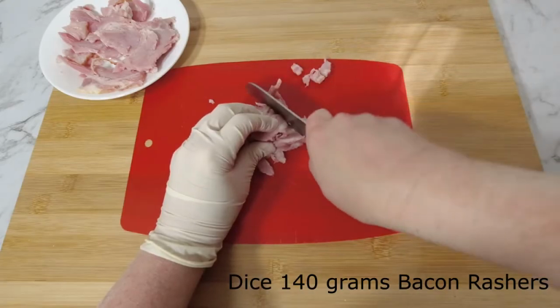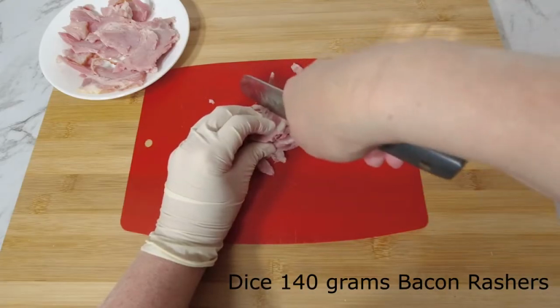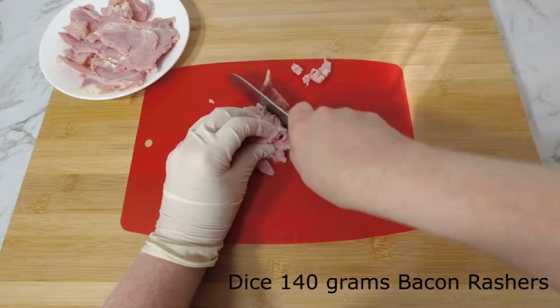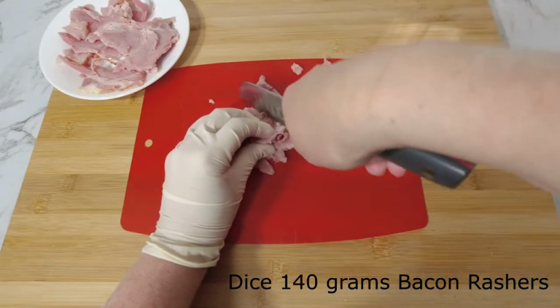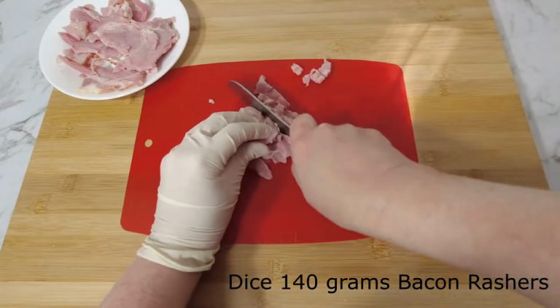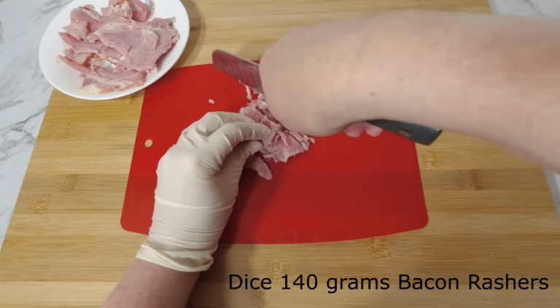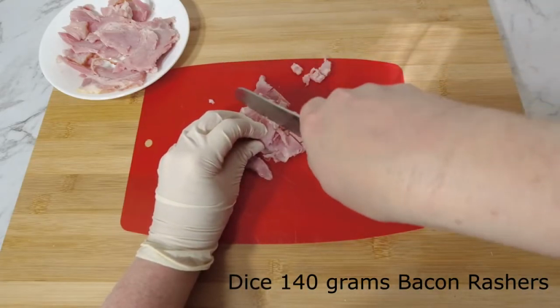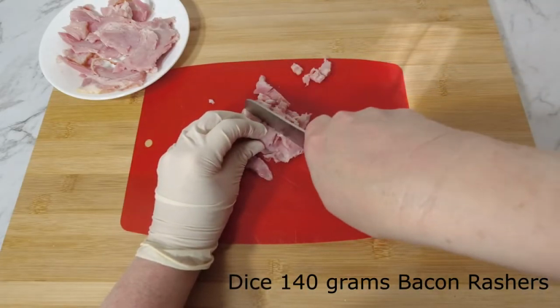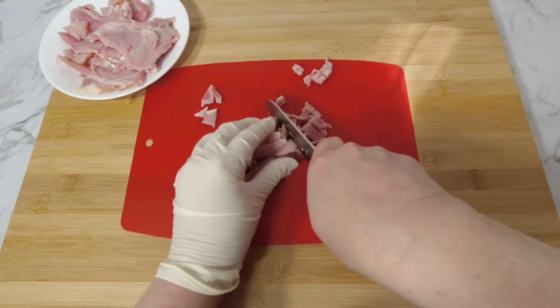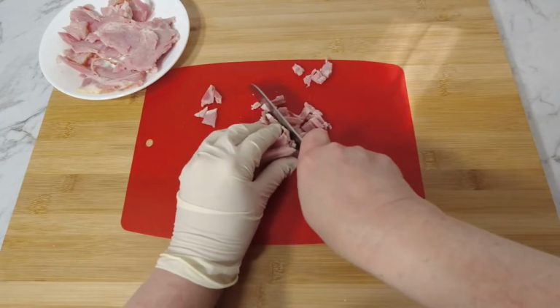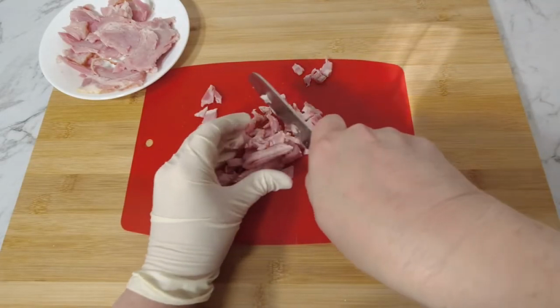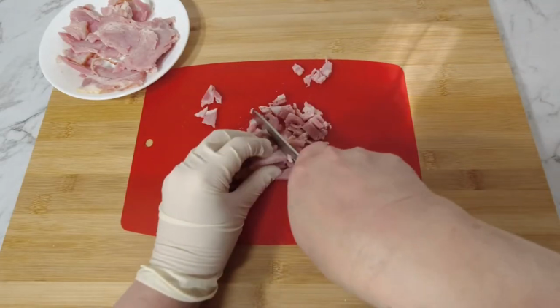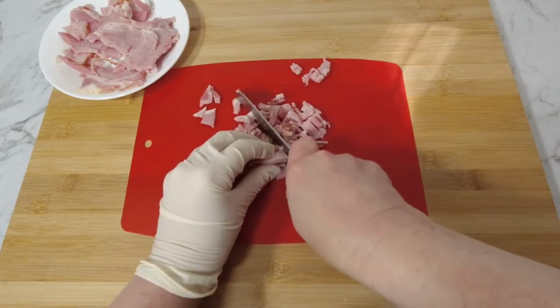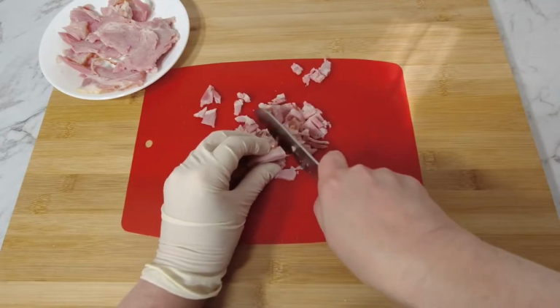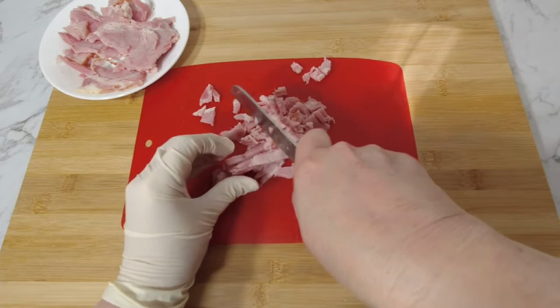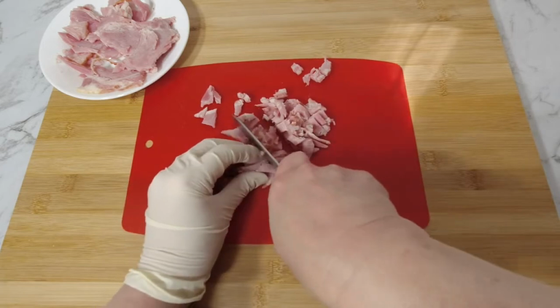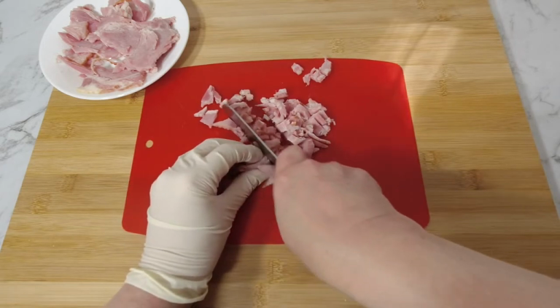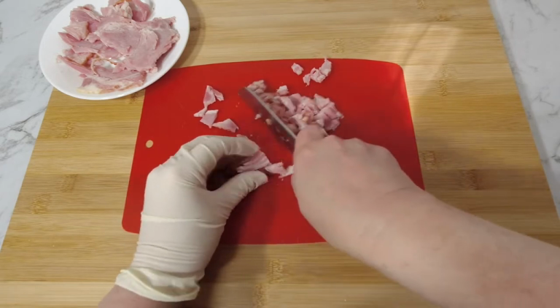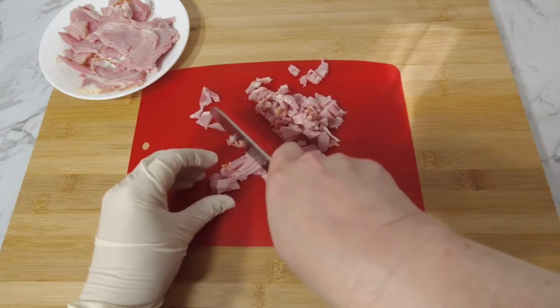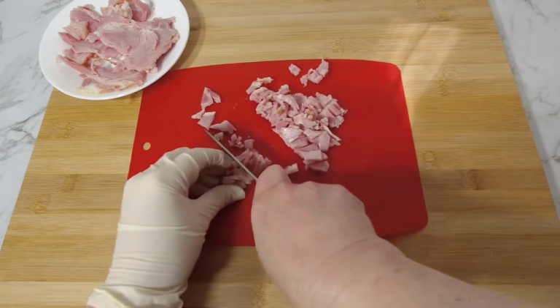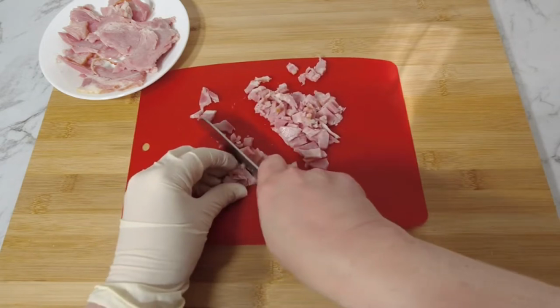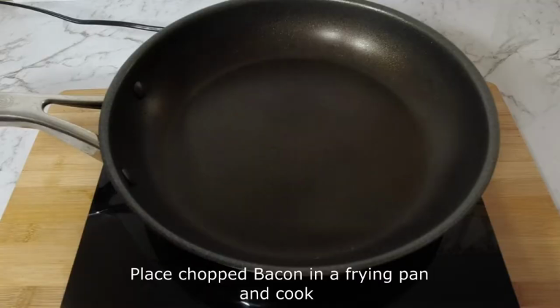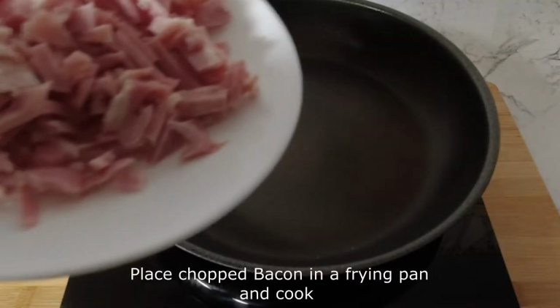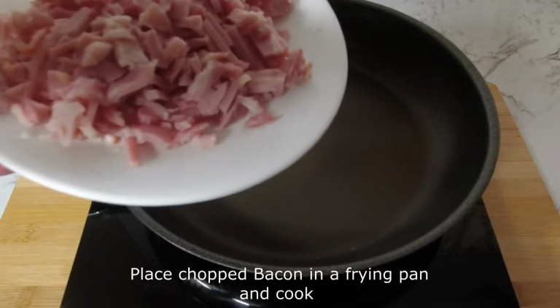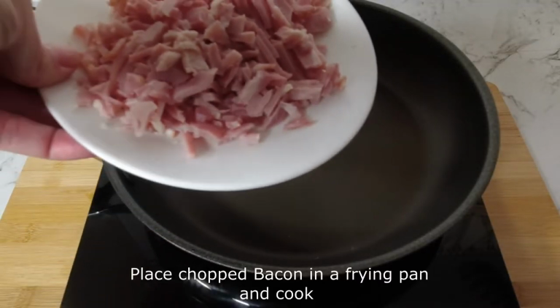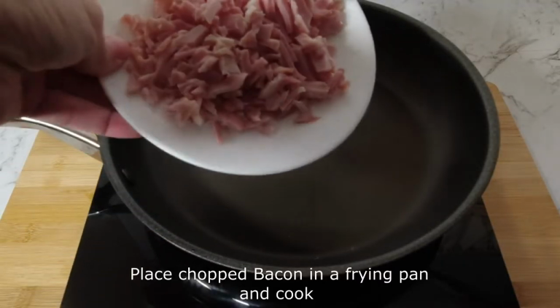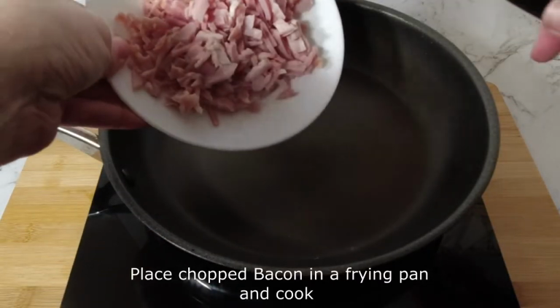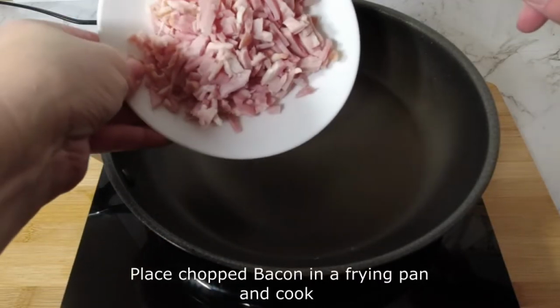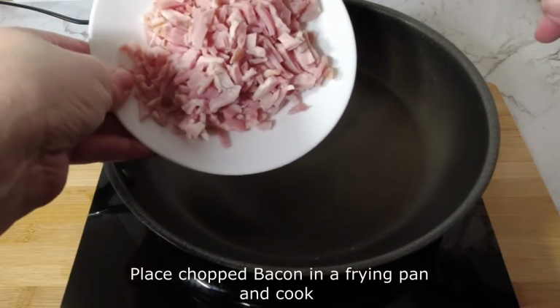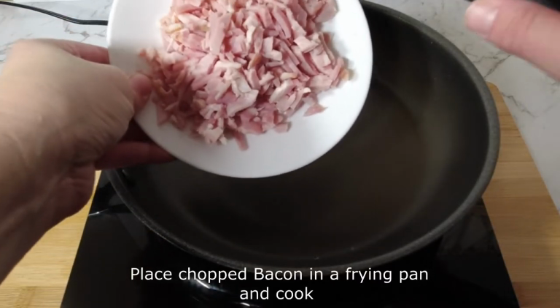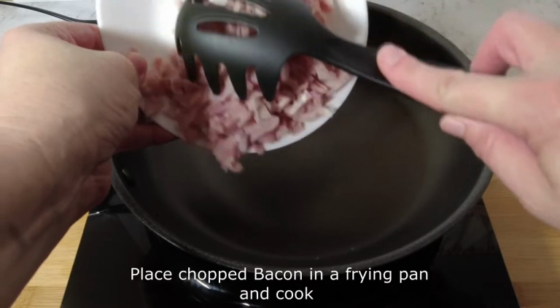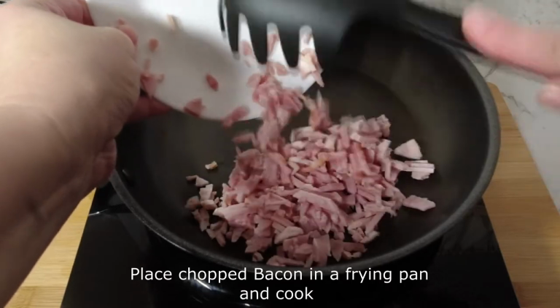Dice 140g of bacon rashers. Place the diced bacon in a frying pan and cook until your desired colour.